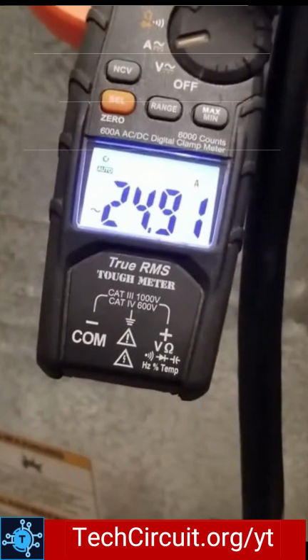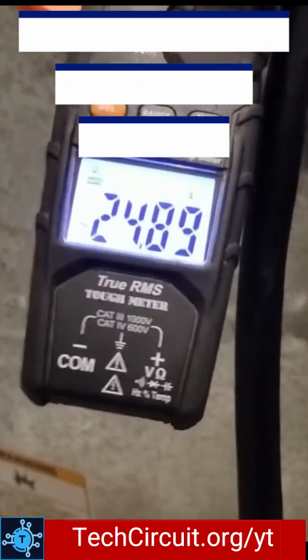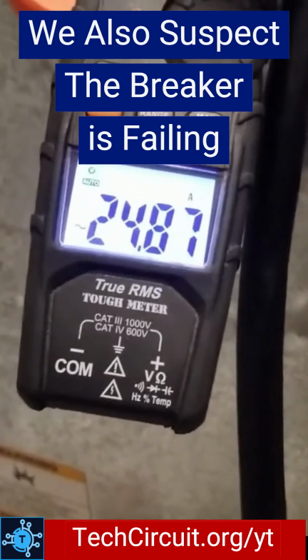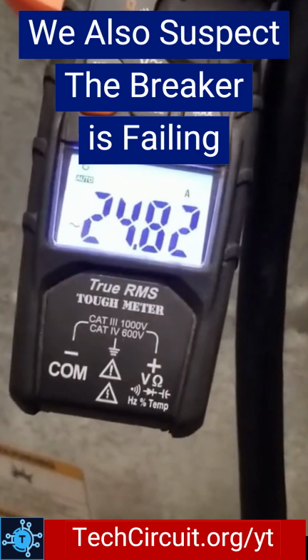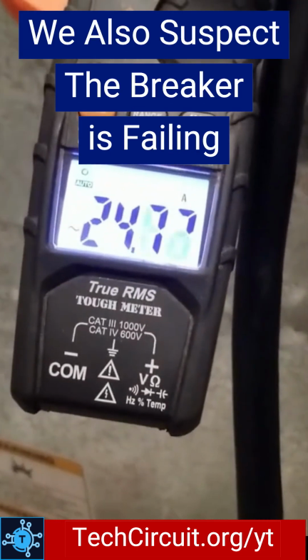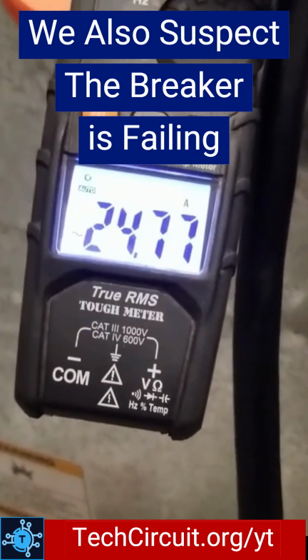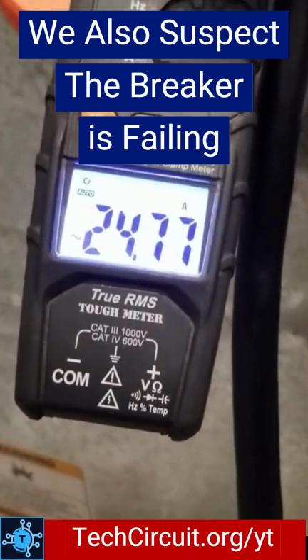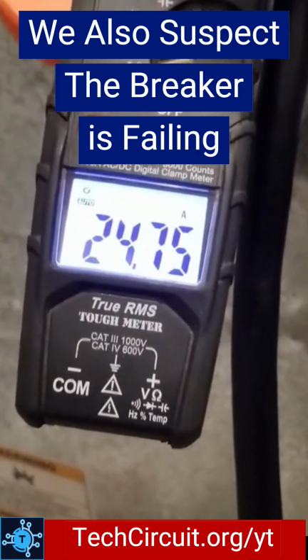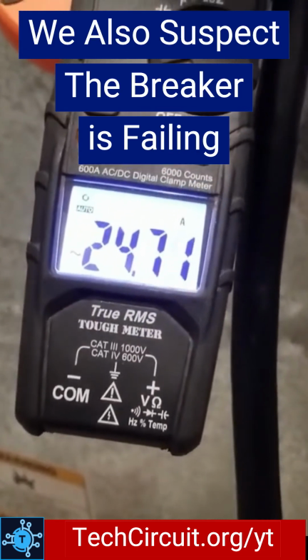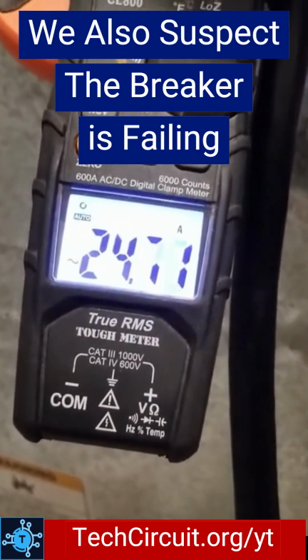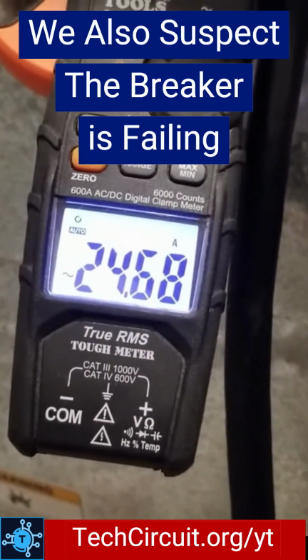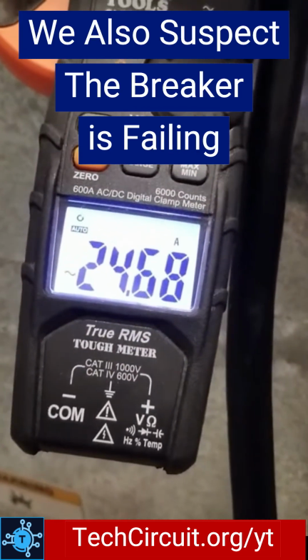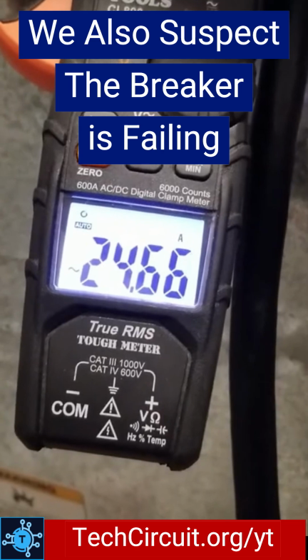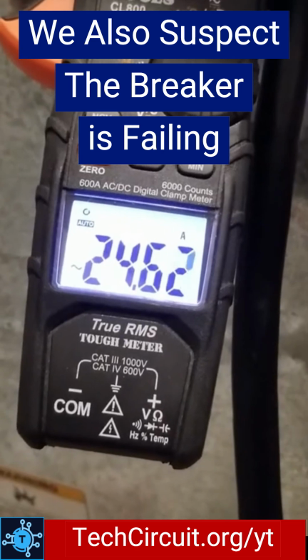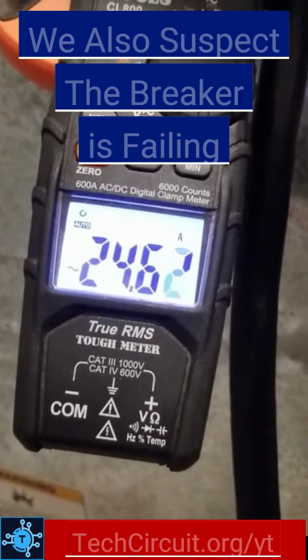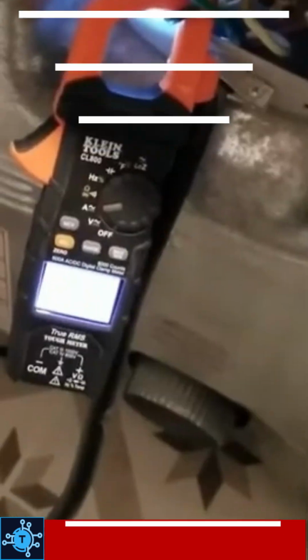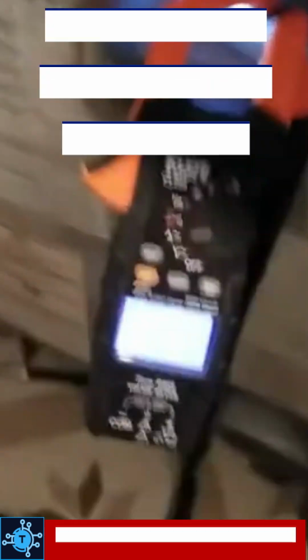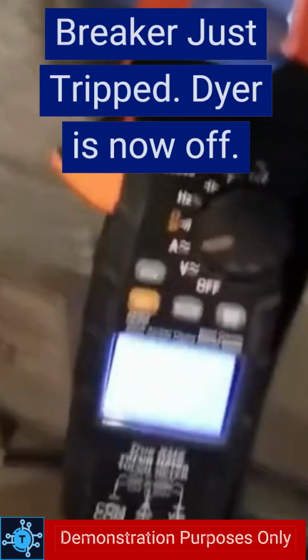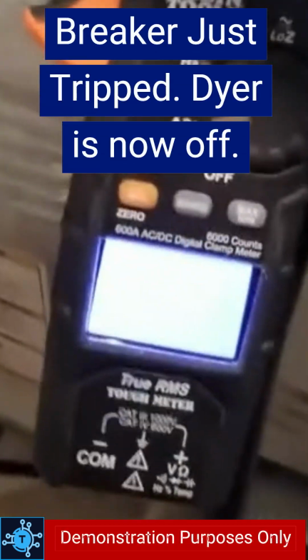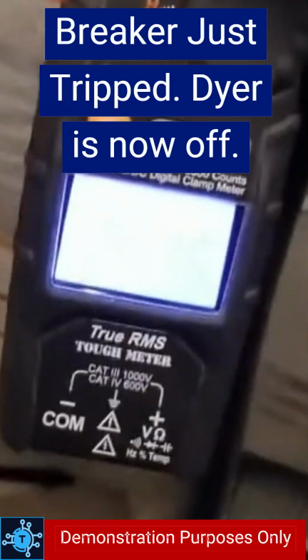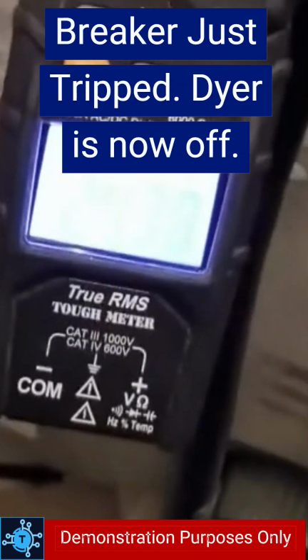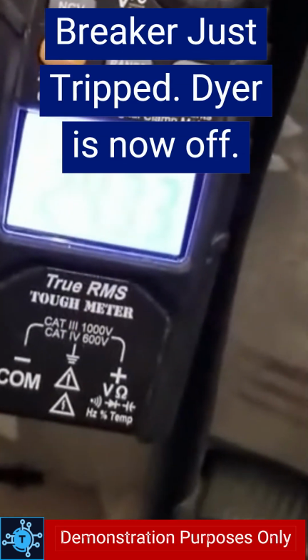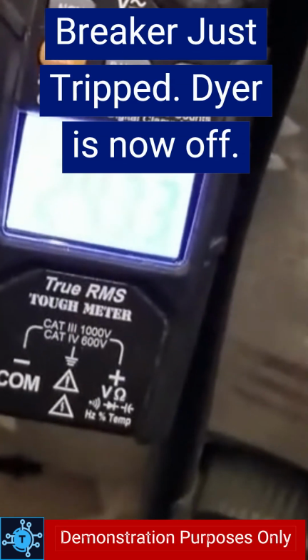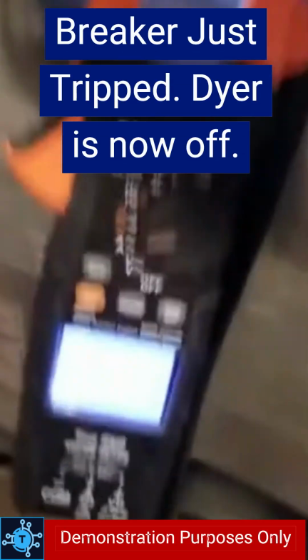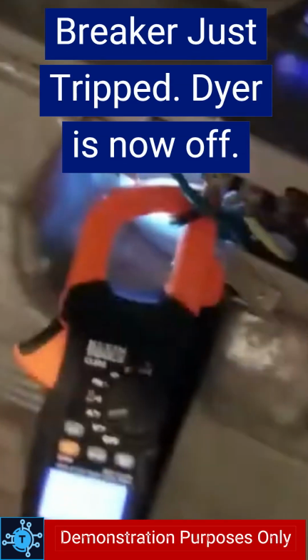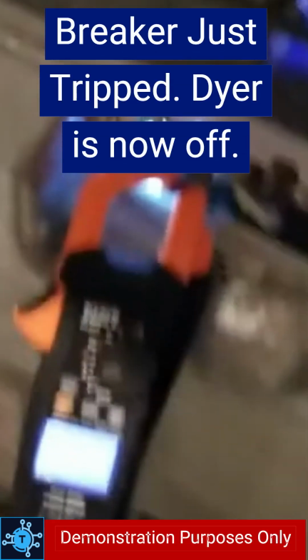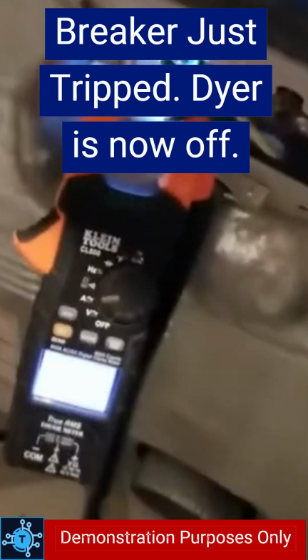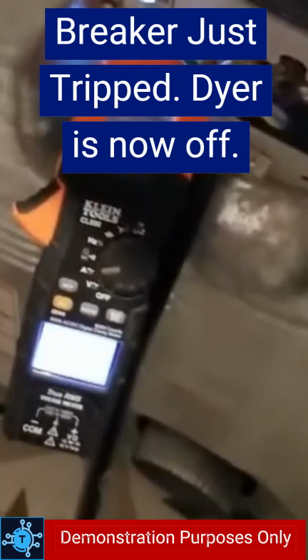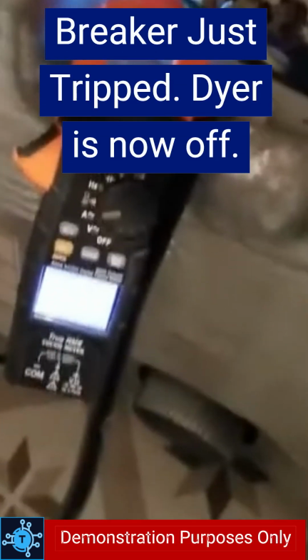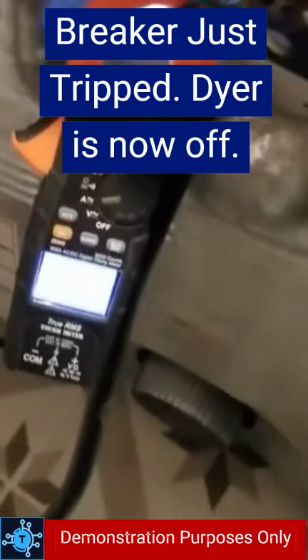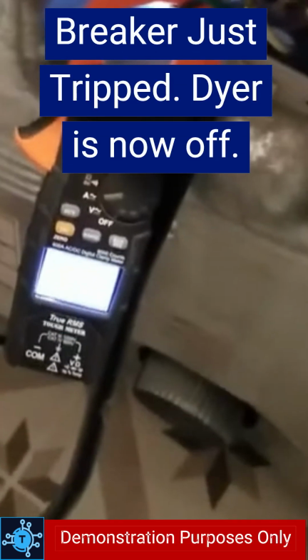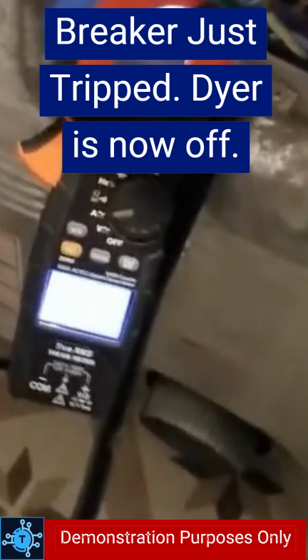But I also suspect the breaker contacts are heating up. As their resistance is rising, it makes them more likely to trip. And yes, the breaker just now tripped and the dryer has turned off.